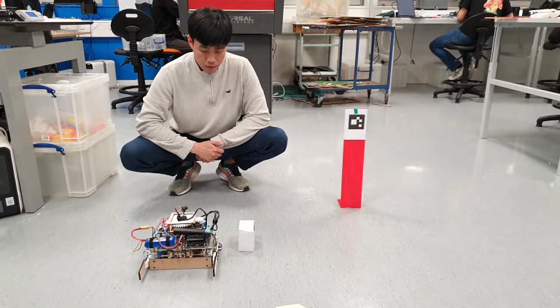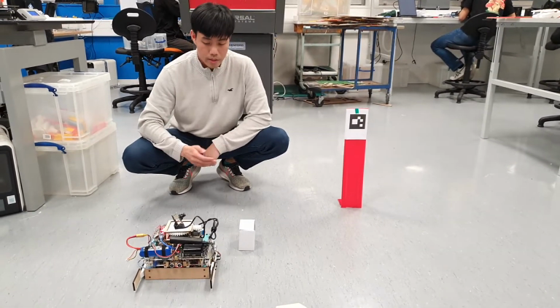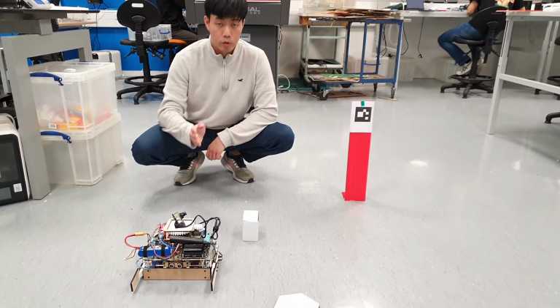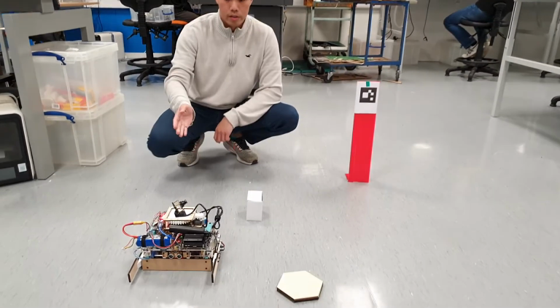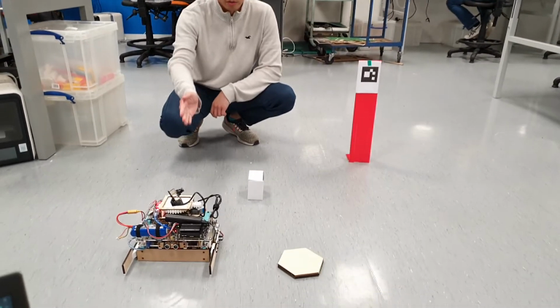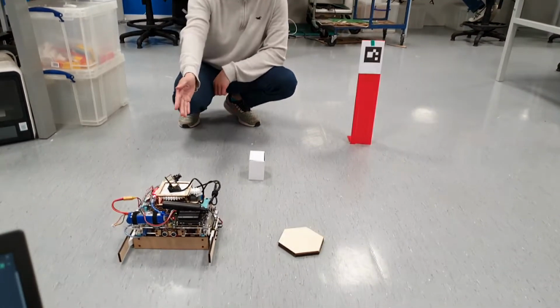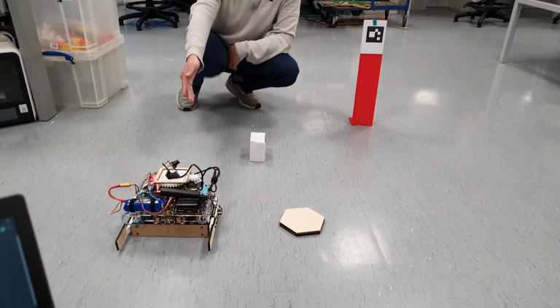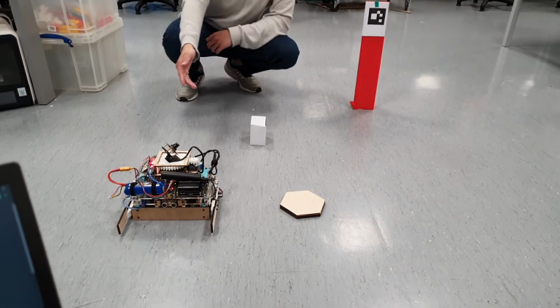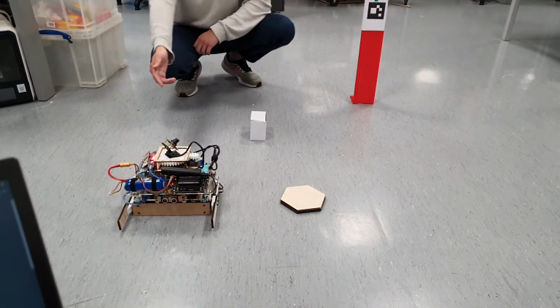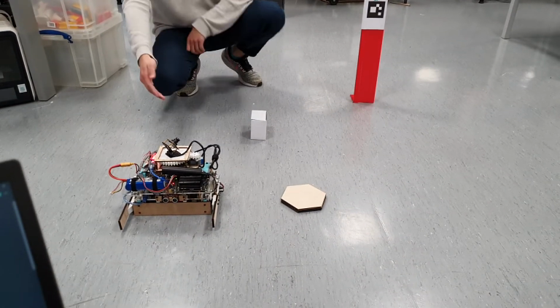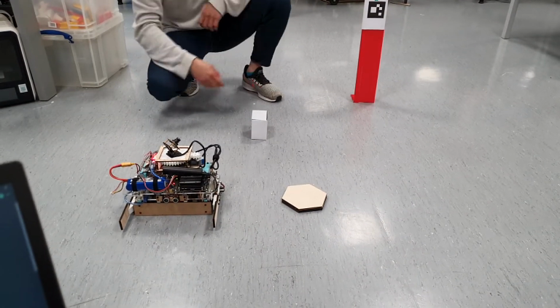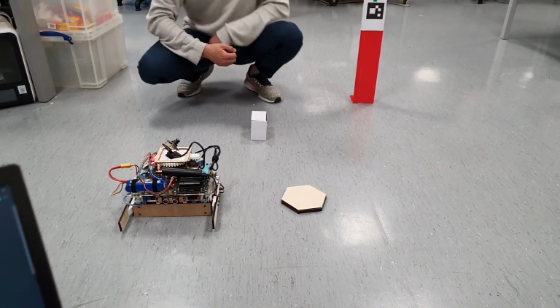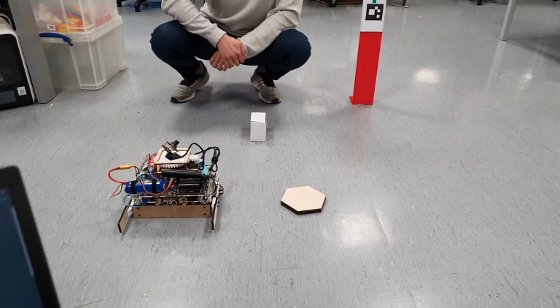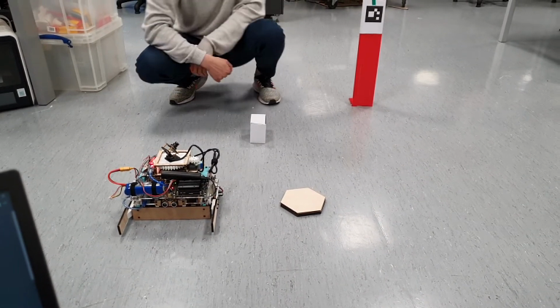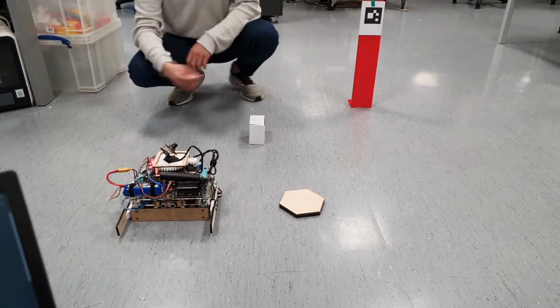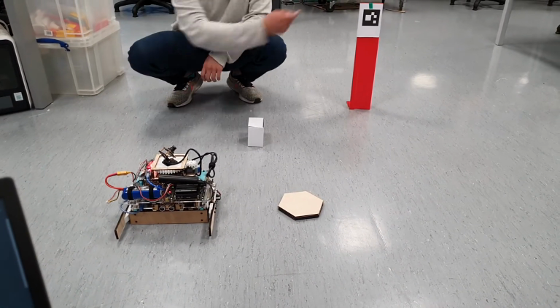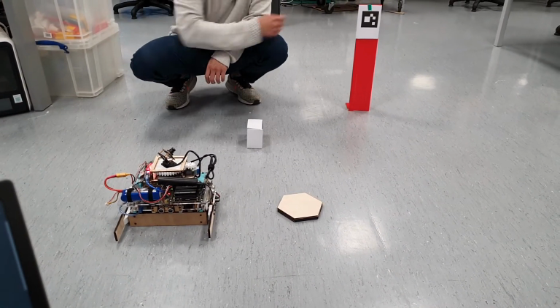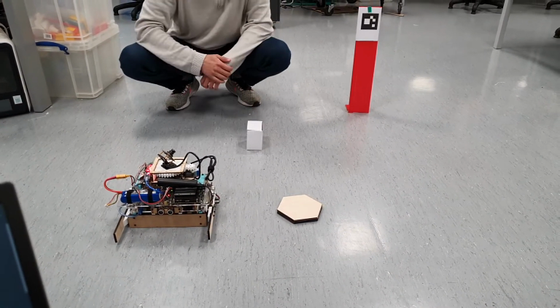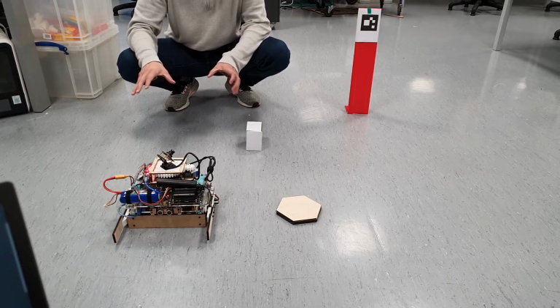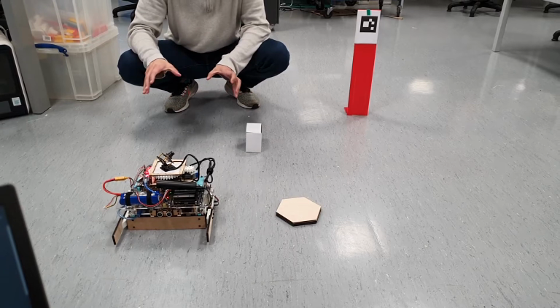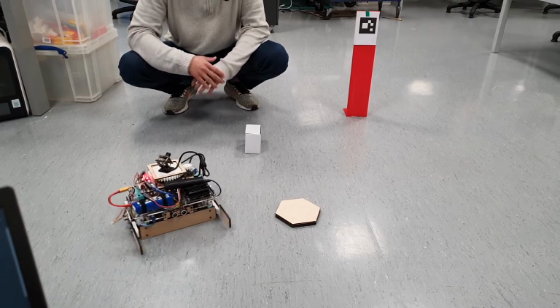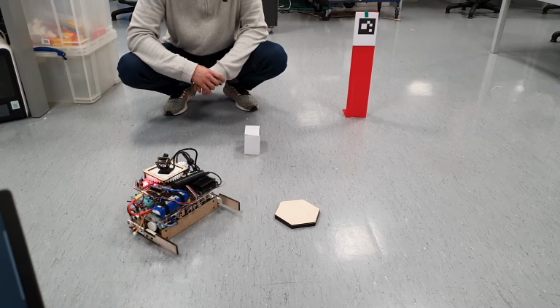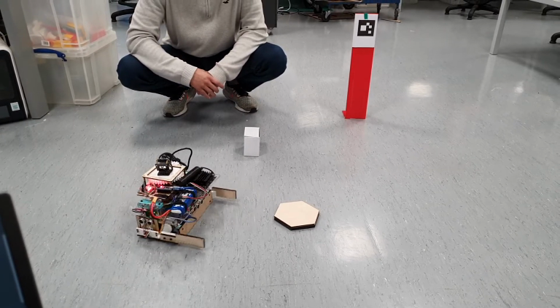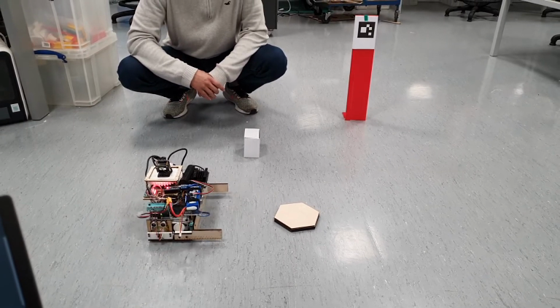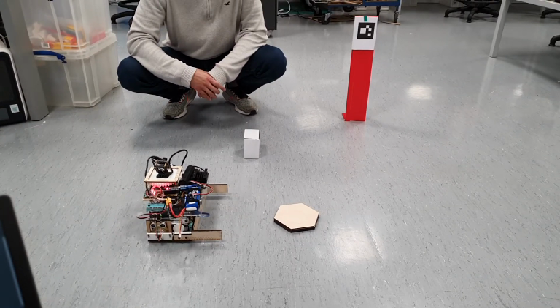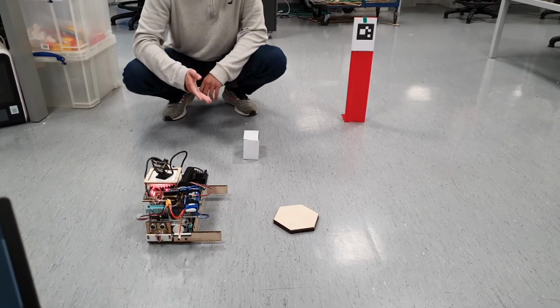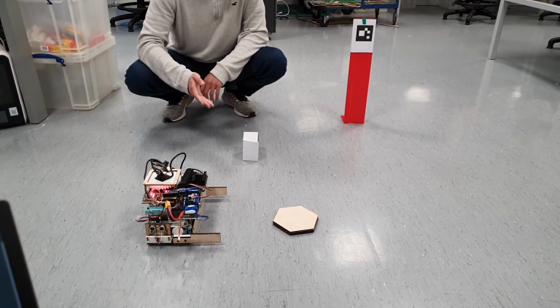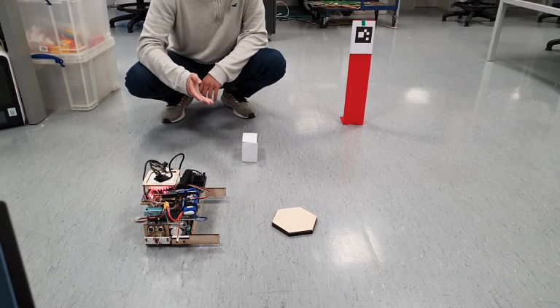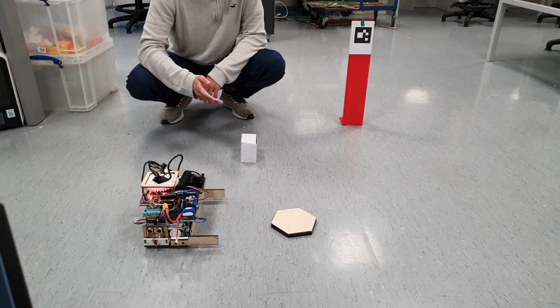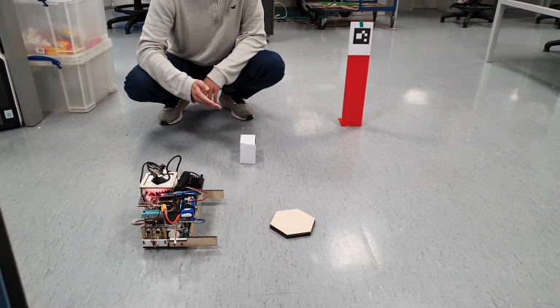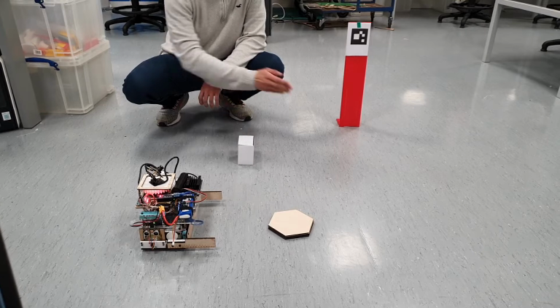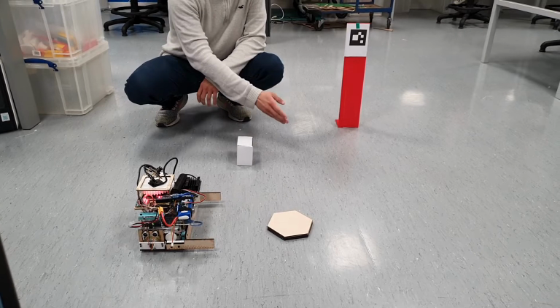So once it's rotated, it would translate to a certain distance, and it would check with the ArUco code to find its location again. So once that's correct, it would rotate and move on to the next waypoint.